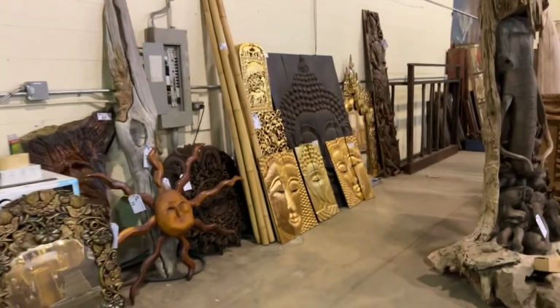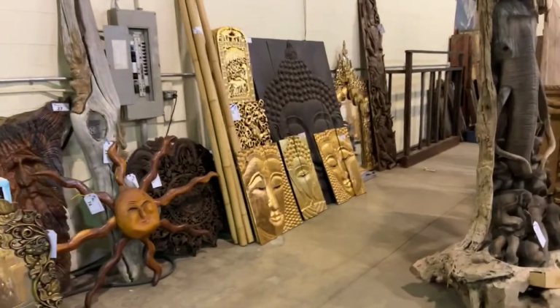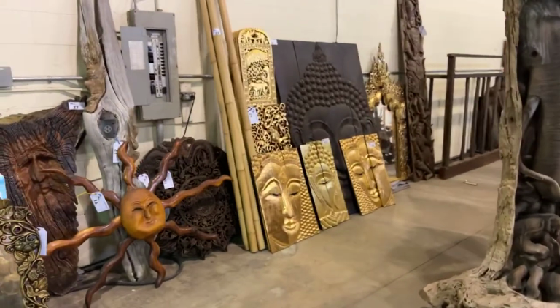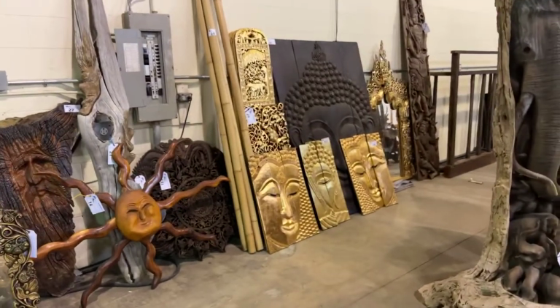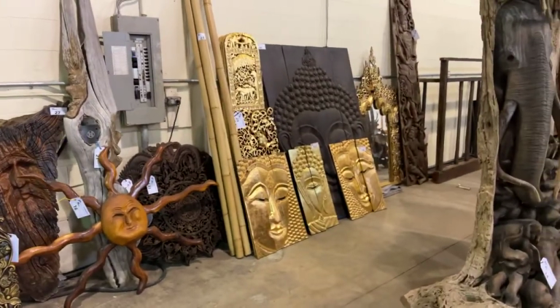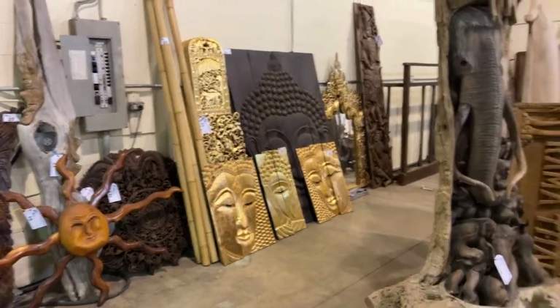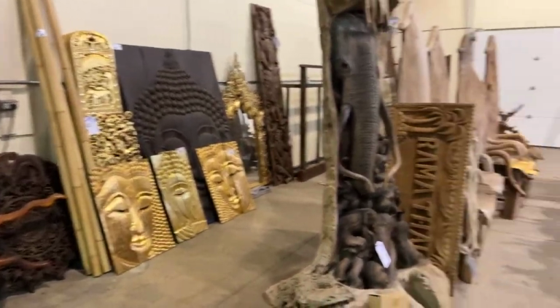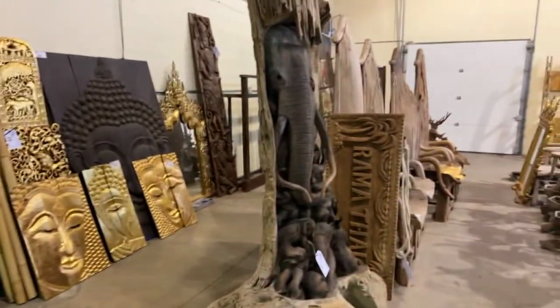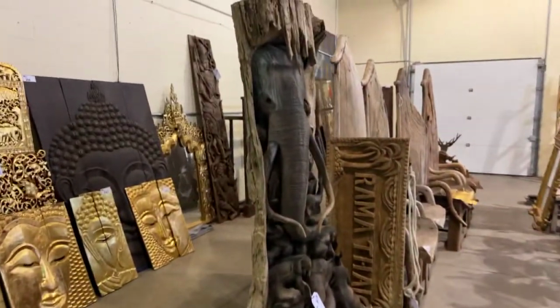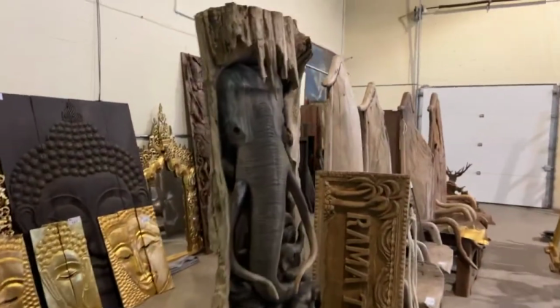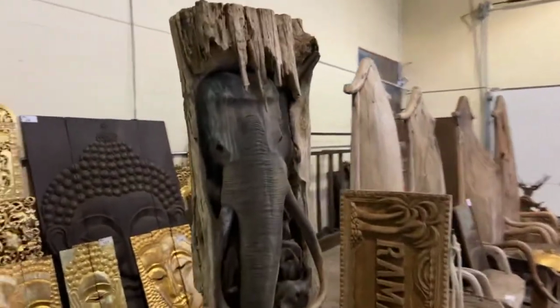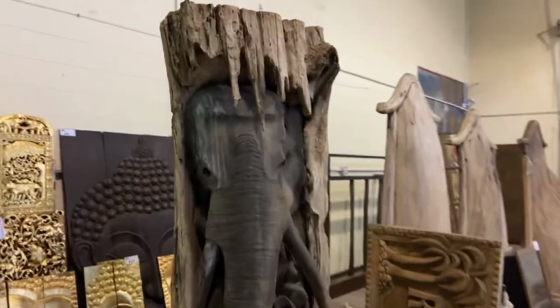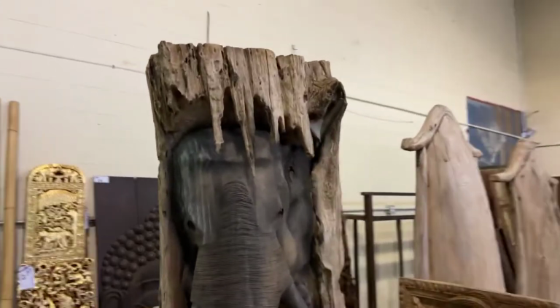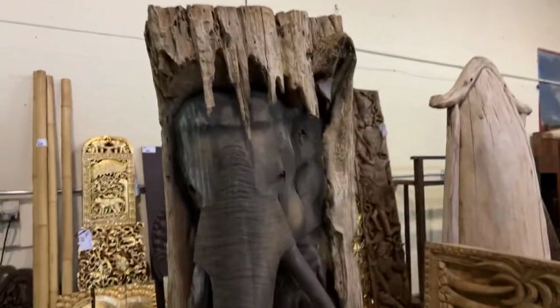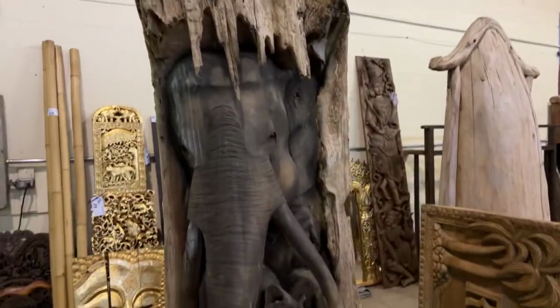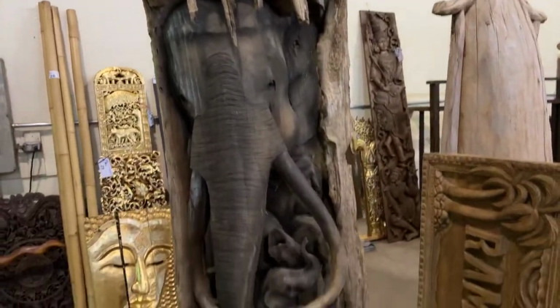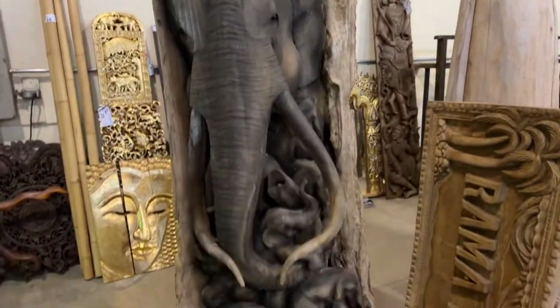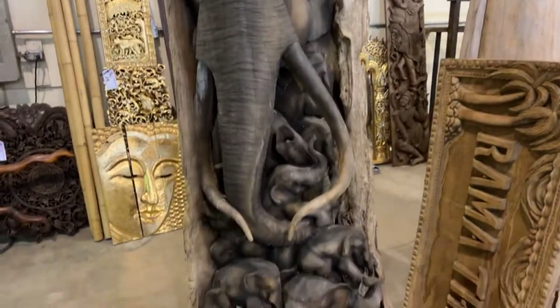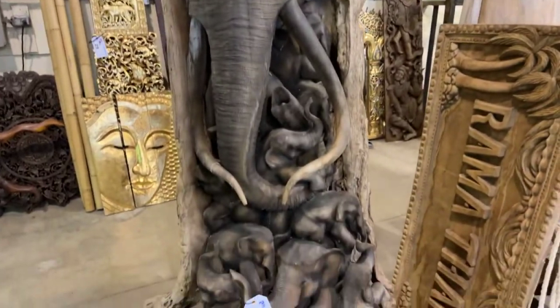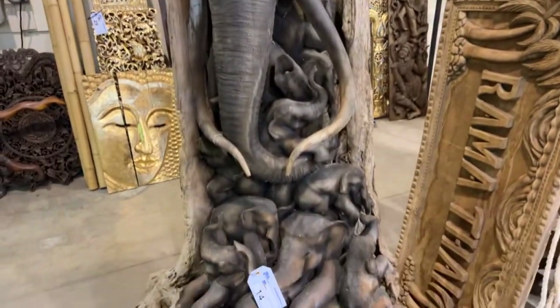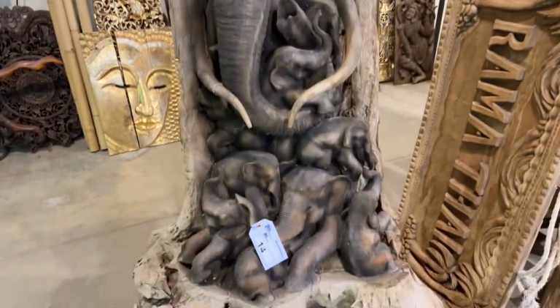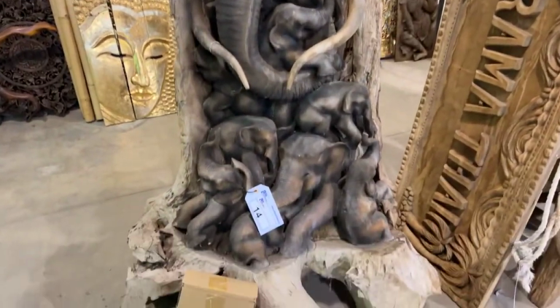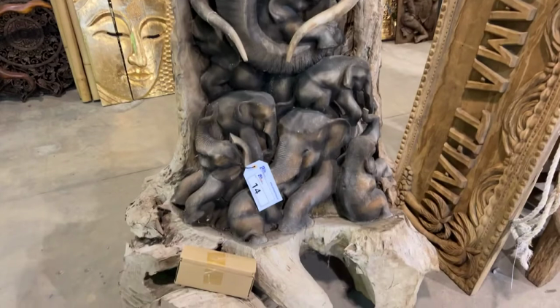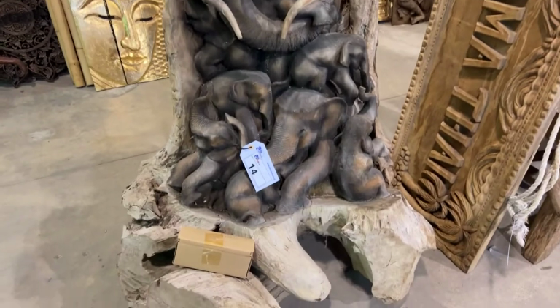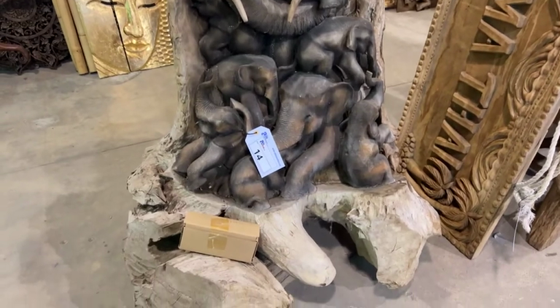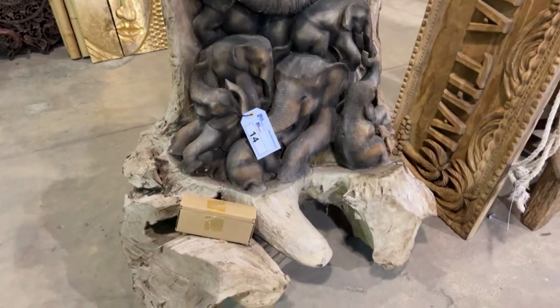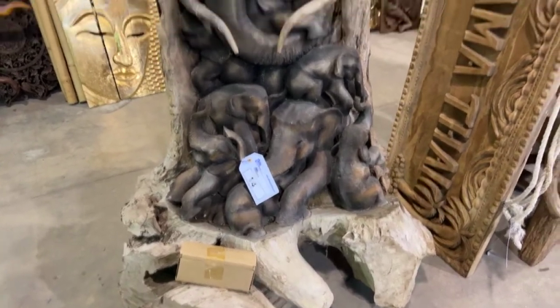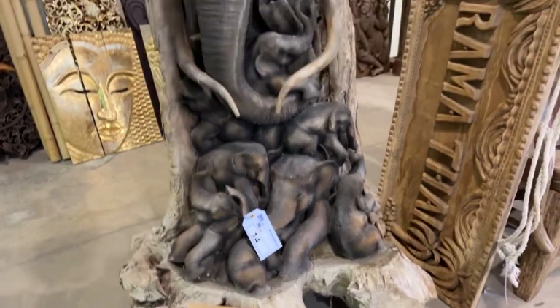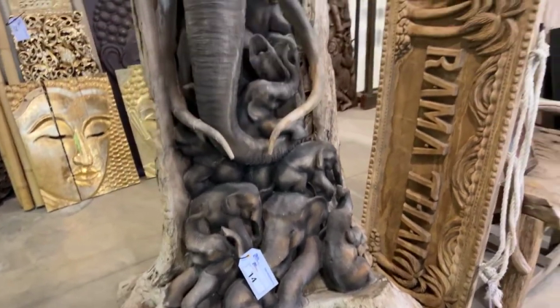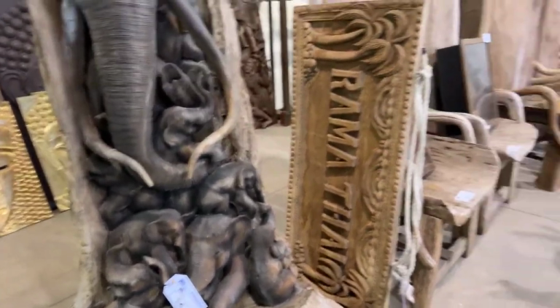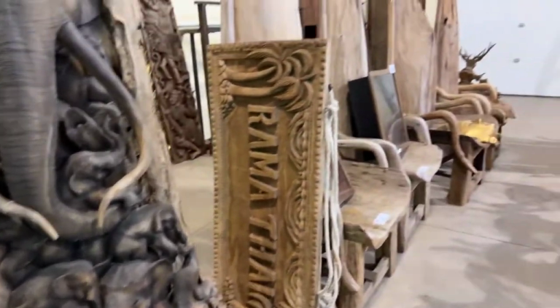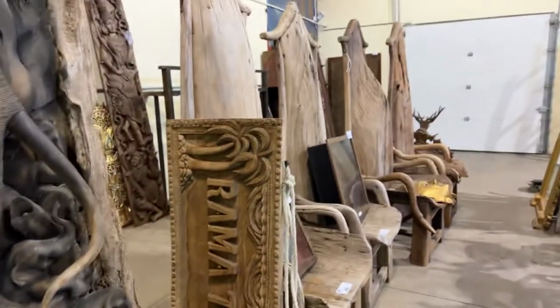It's all going unreserved to the highest bidder. Wednesday, April 27th — viewing Tuesday, come on down. This is one of the highlights of the sale right here: the carved elephant out of one piece of reclaimed teak wood. Just absolutely a master carver did that.